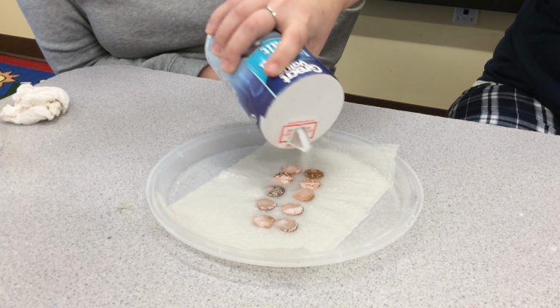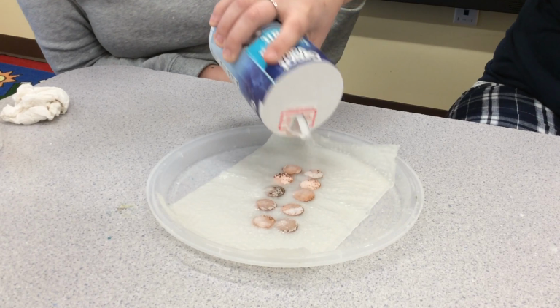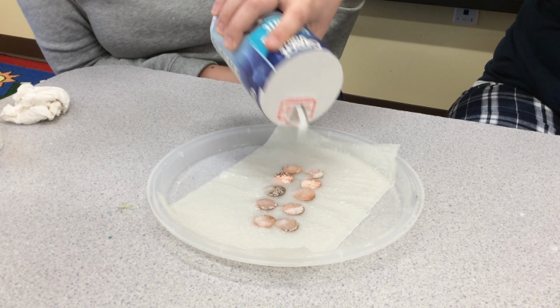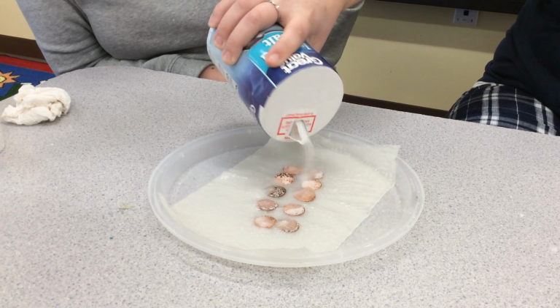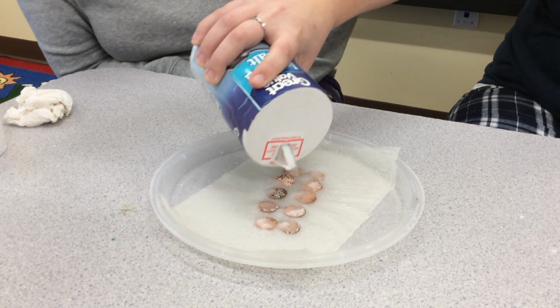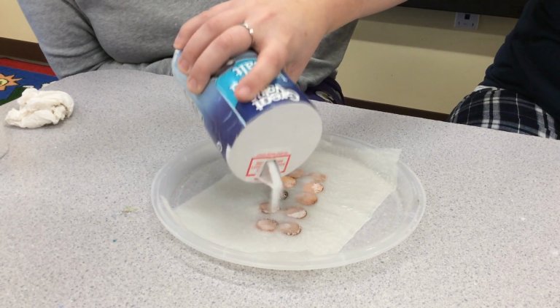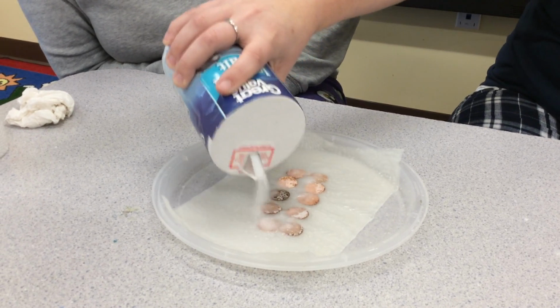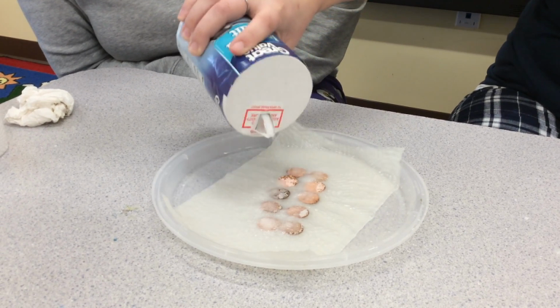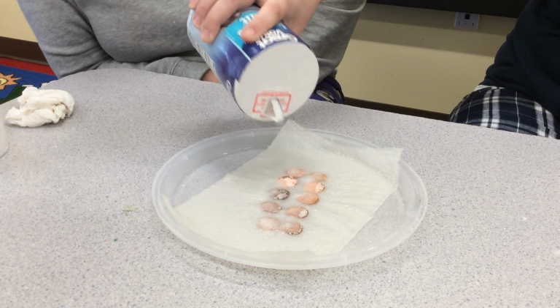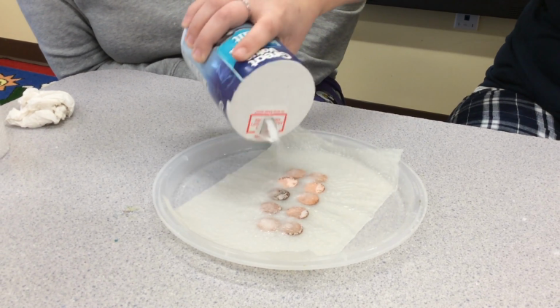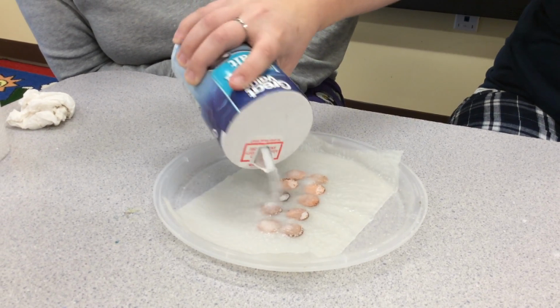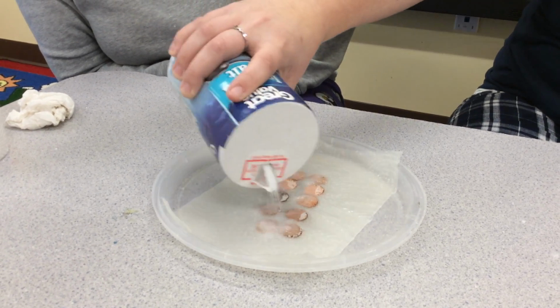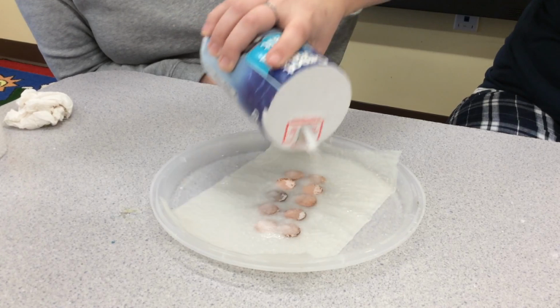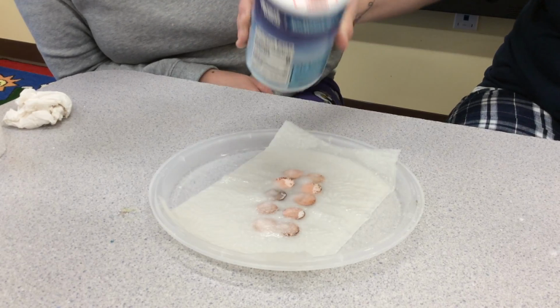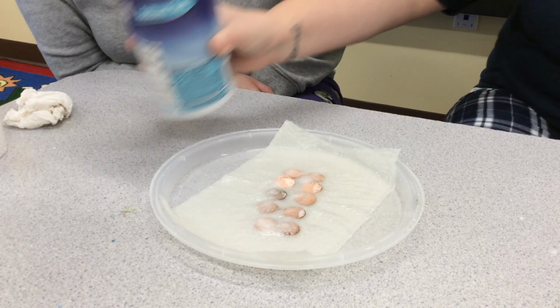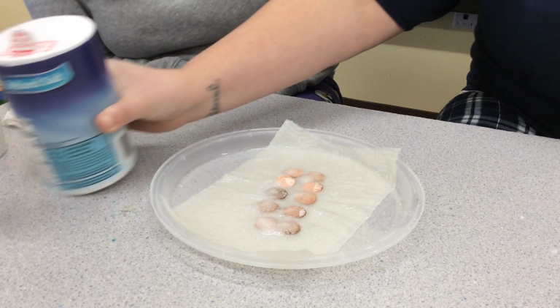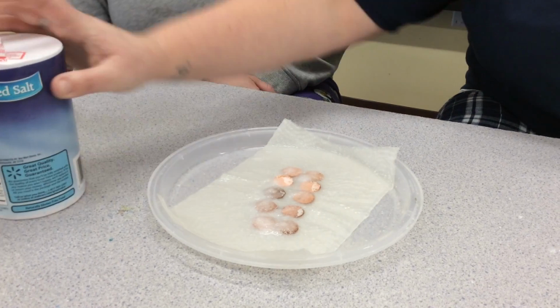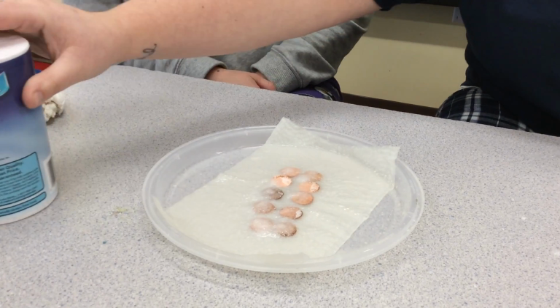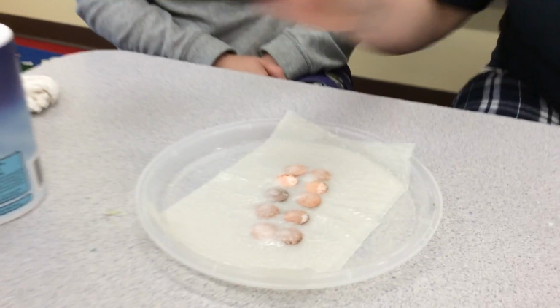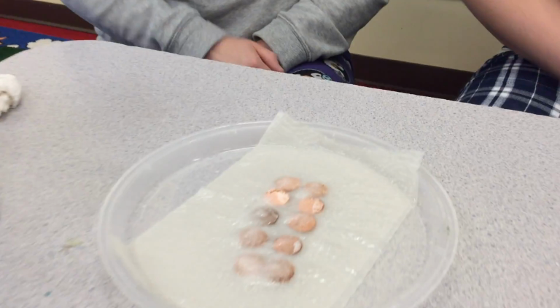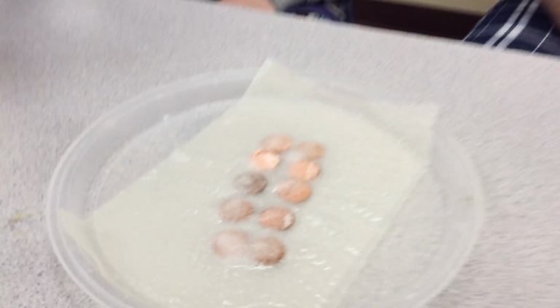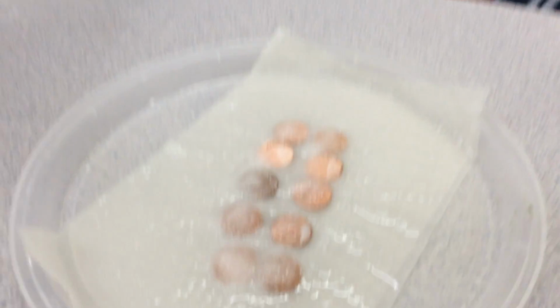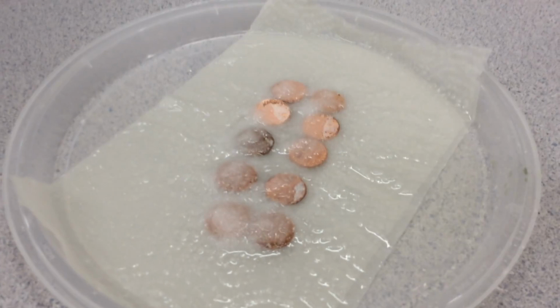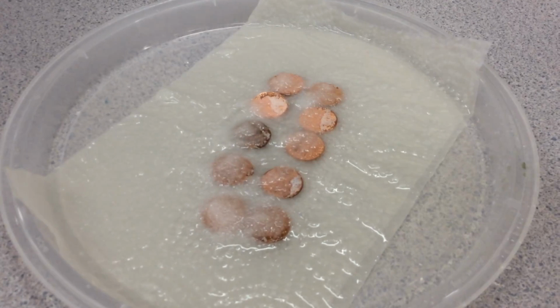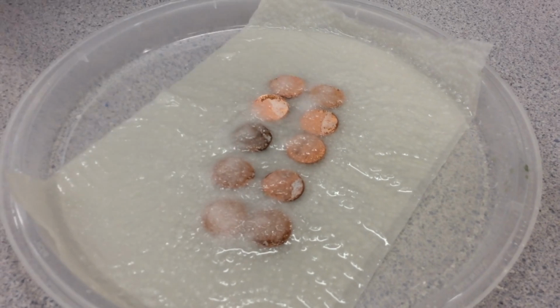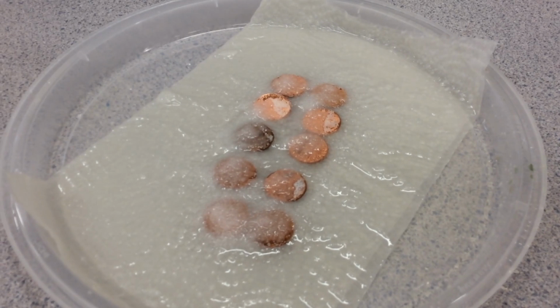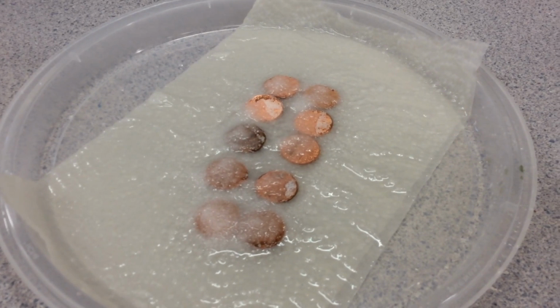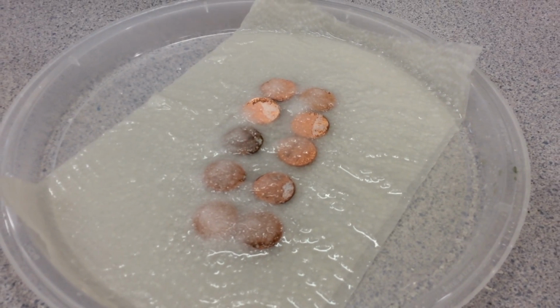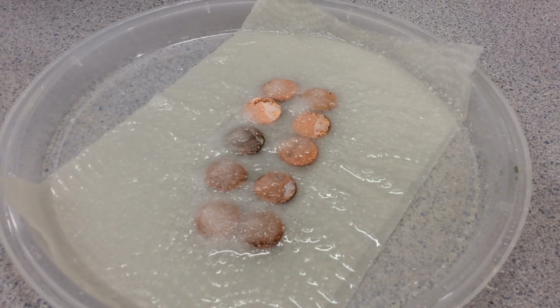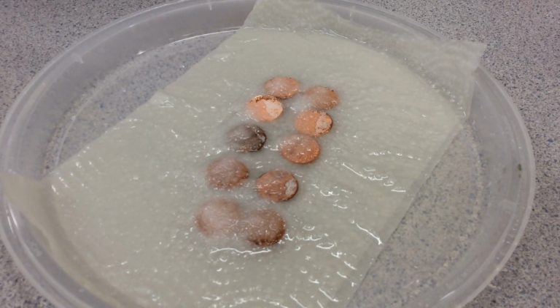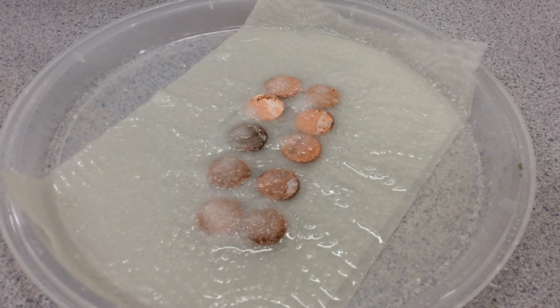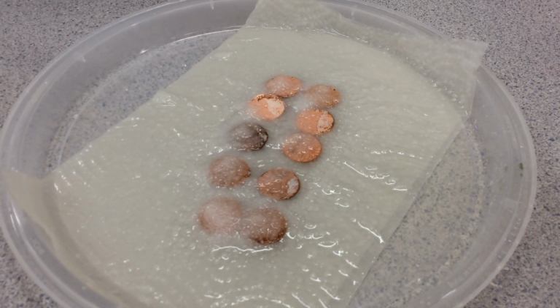Pennies are made from copper. The older the penny, the faster it will turn green. The newer the penny has less copper in it, so it won't turn green for a long time.